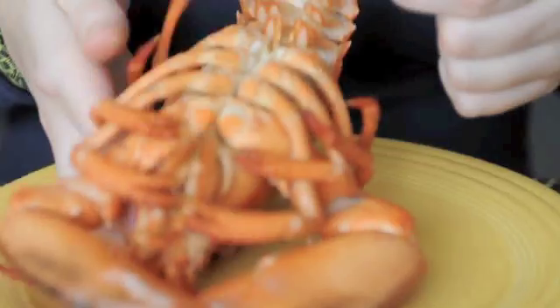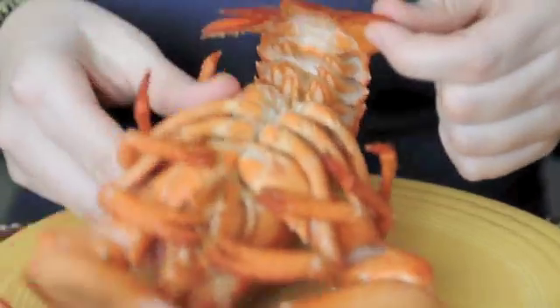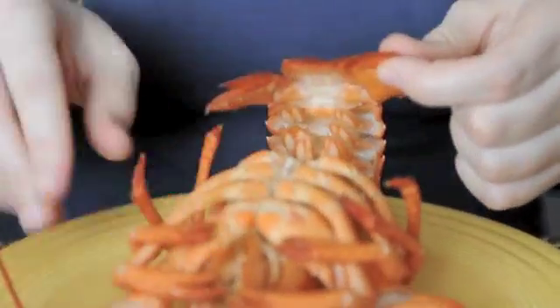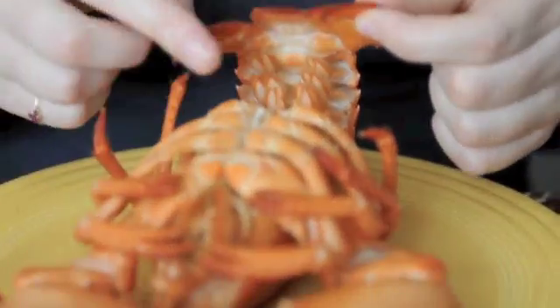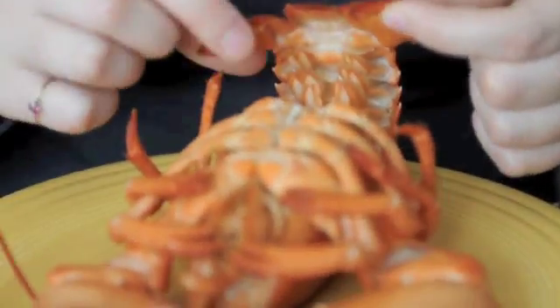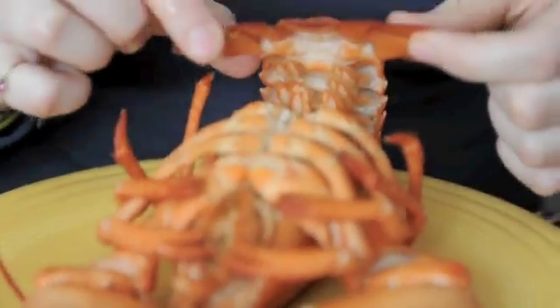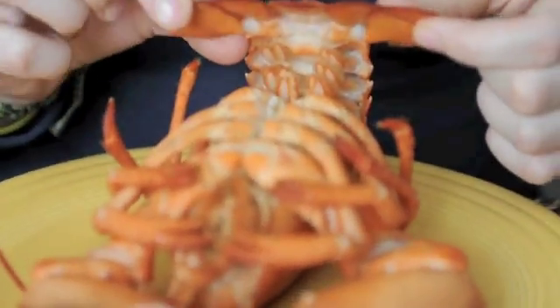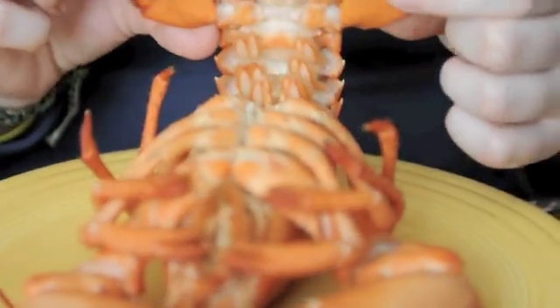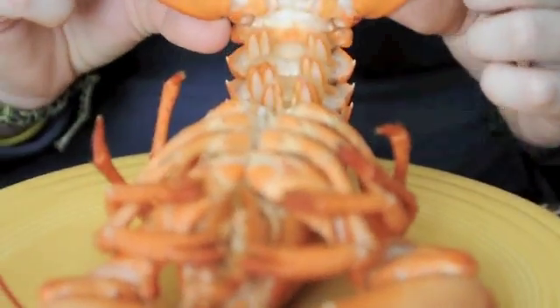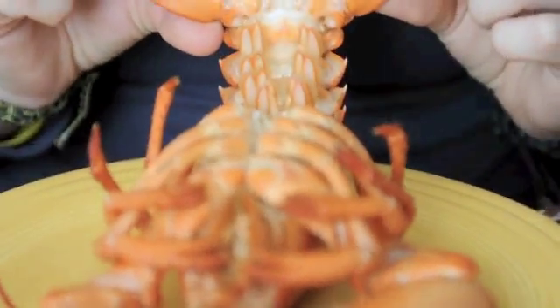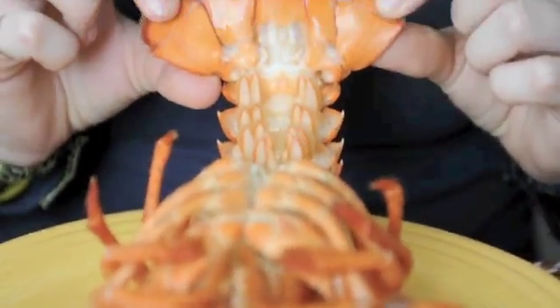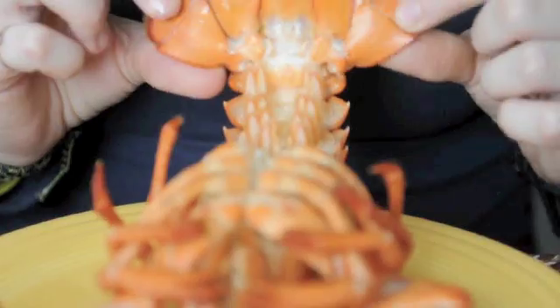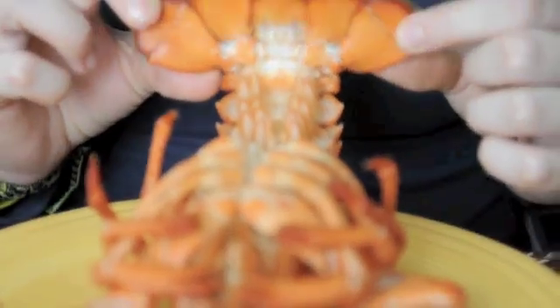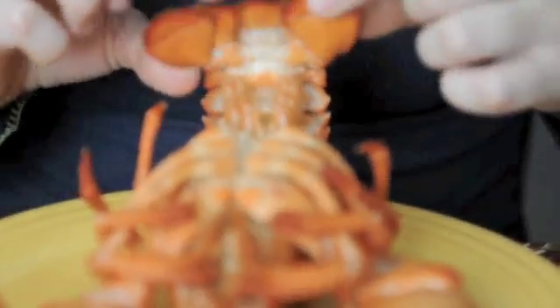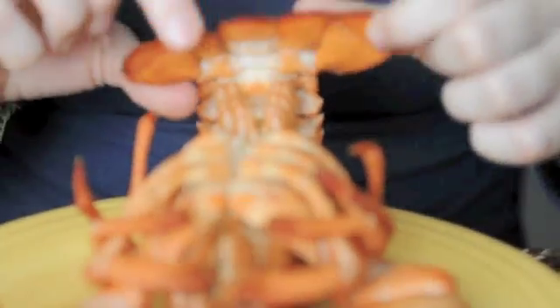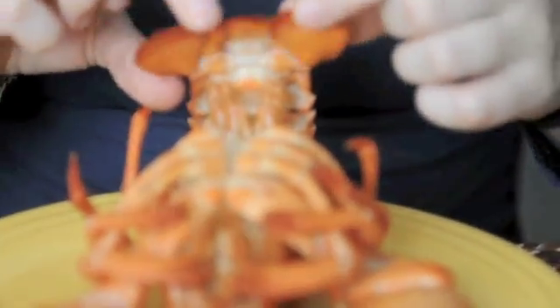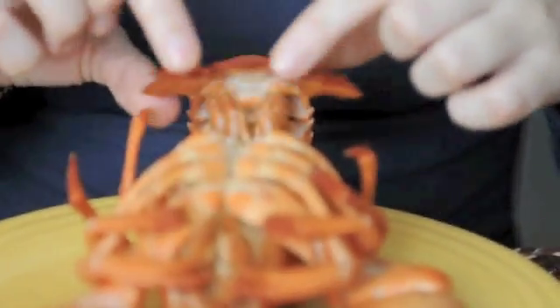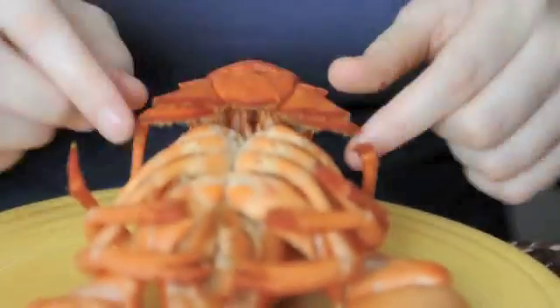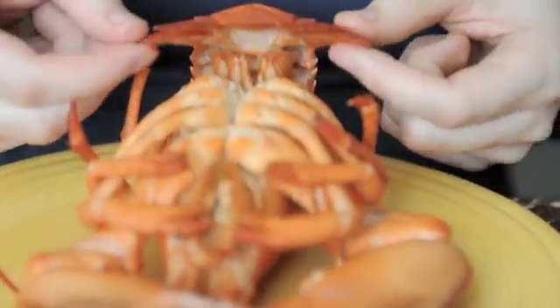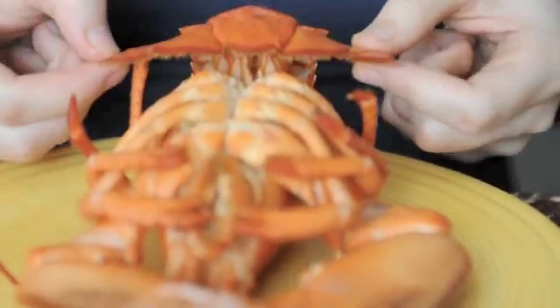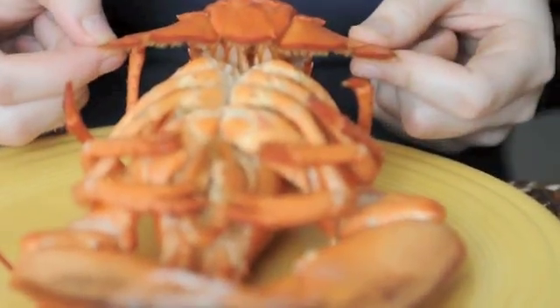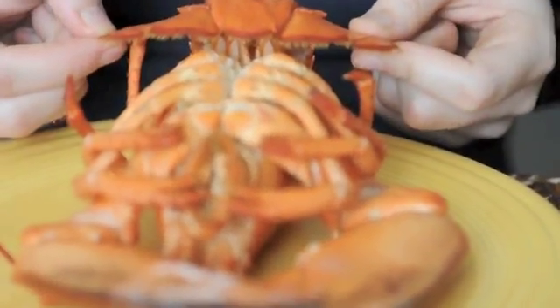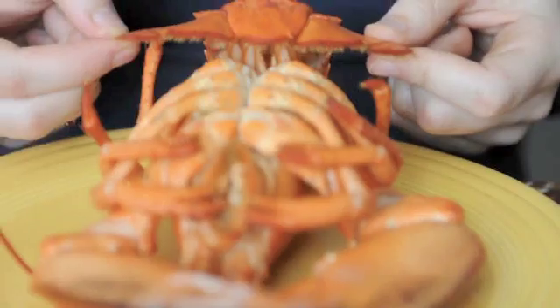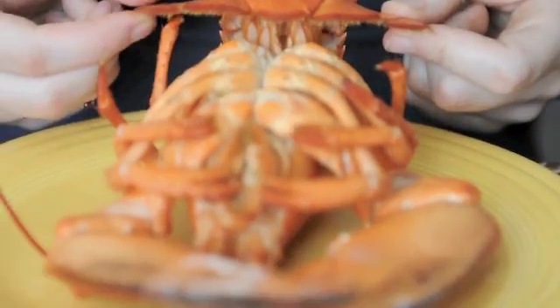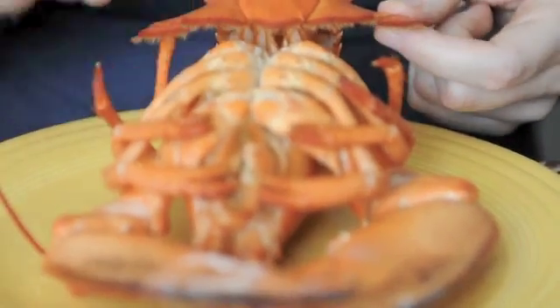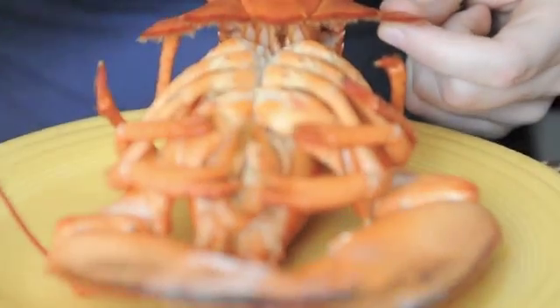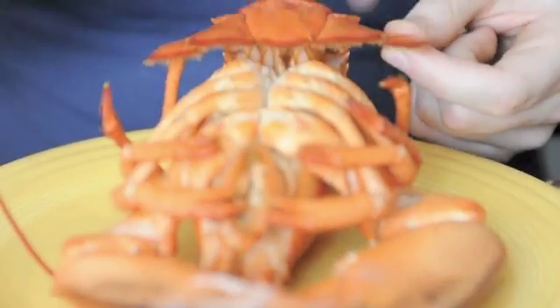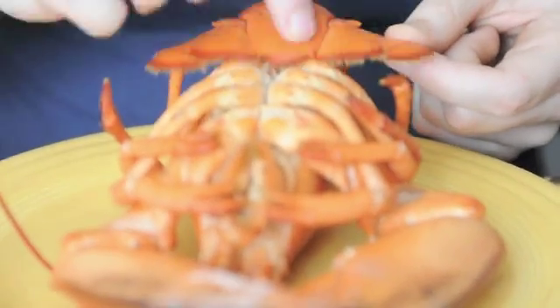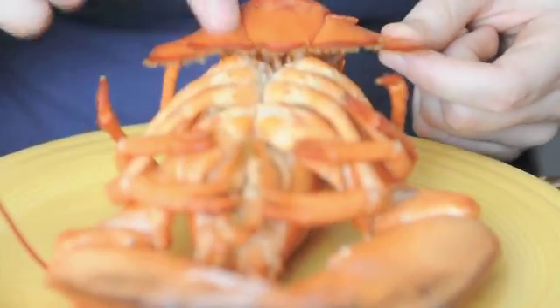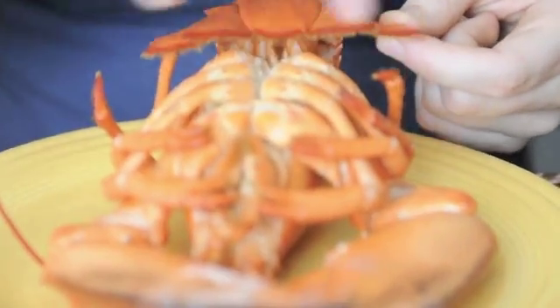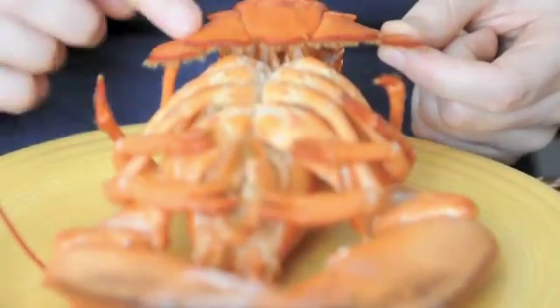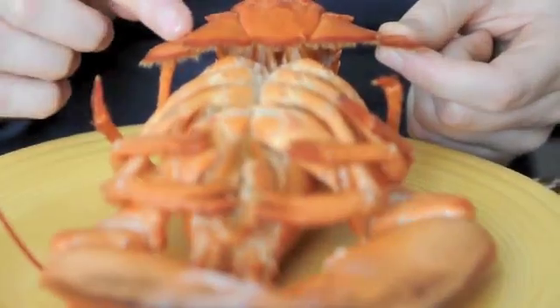This is a uropod. Each one of these little tail parts is a uropod, and then the whole thing together is called the telson.